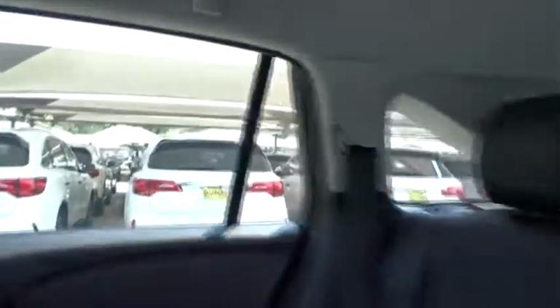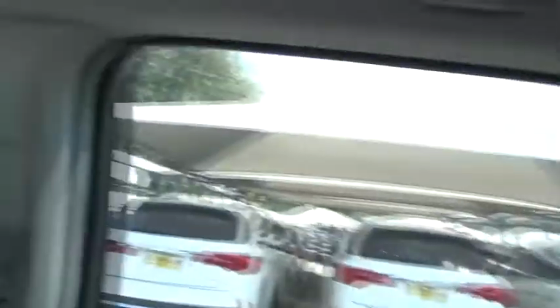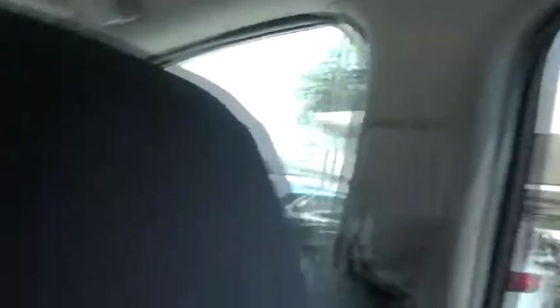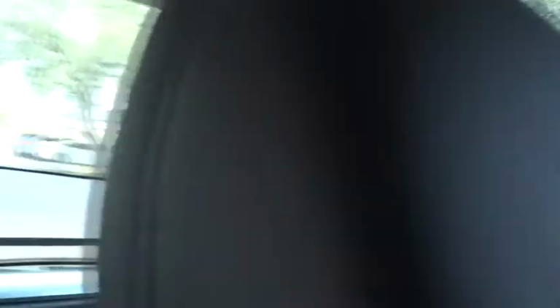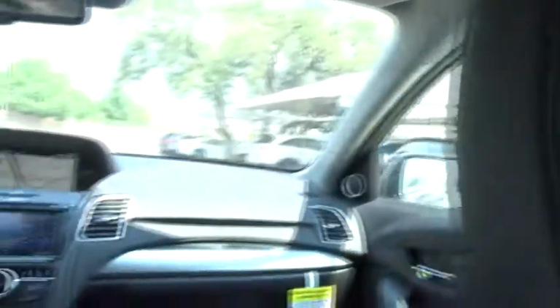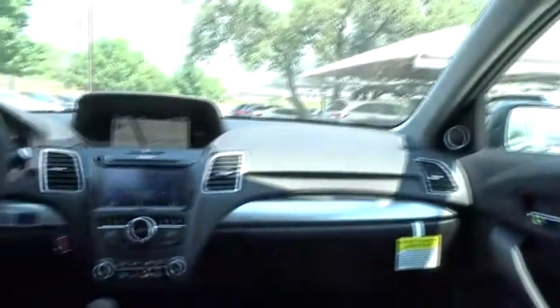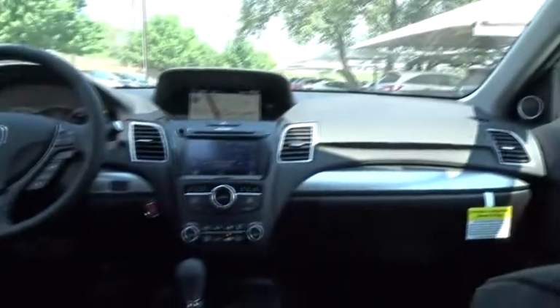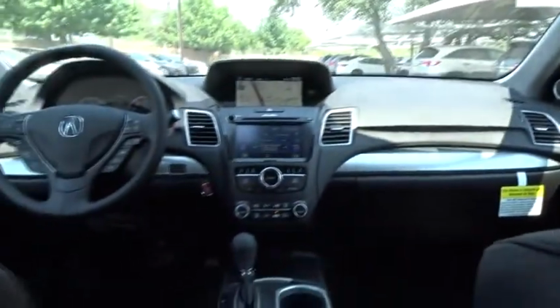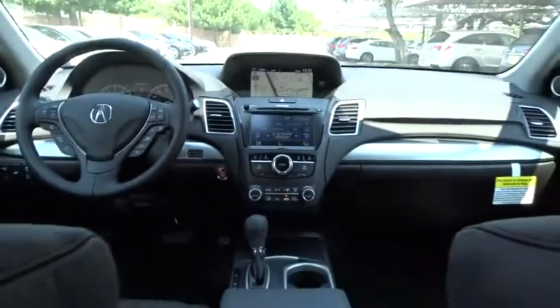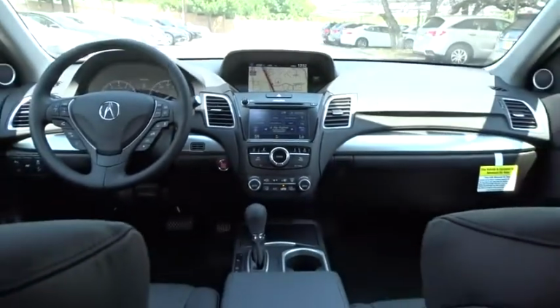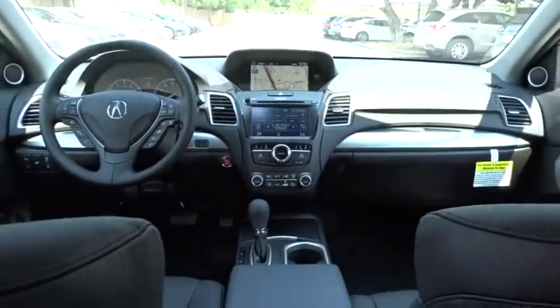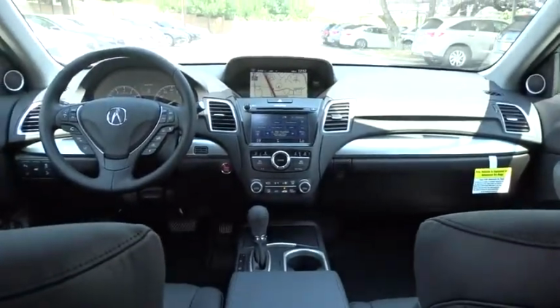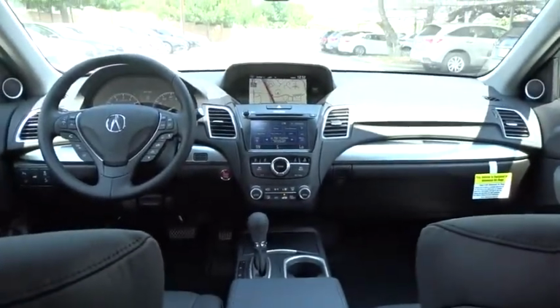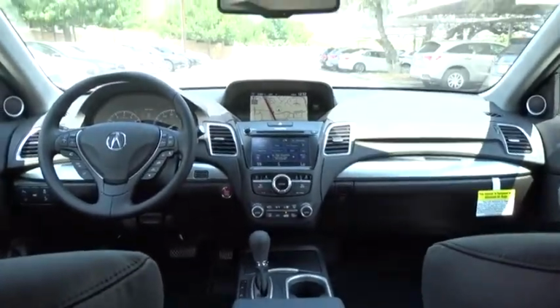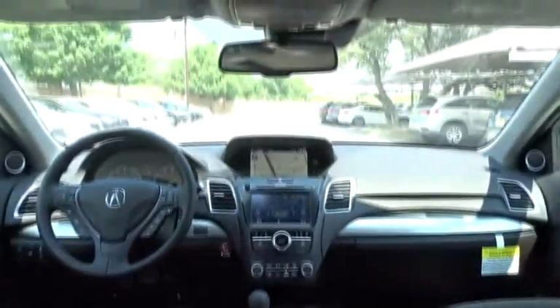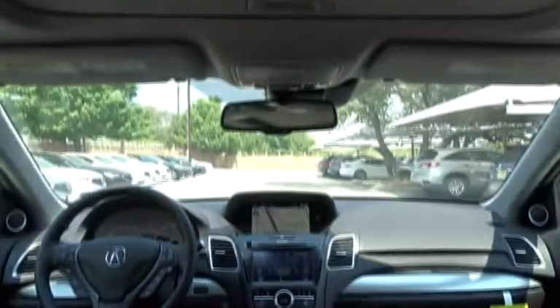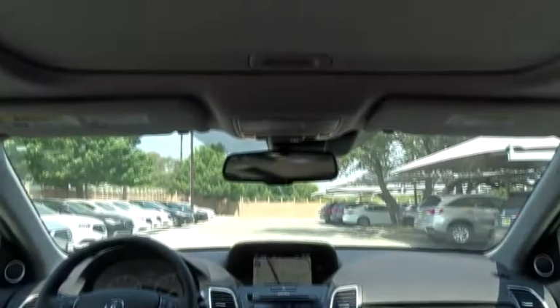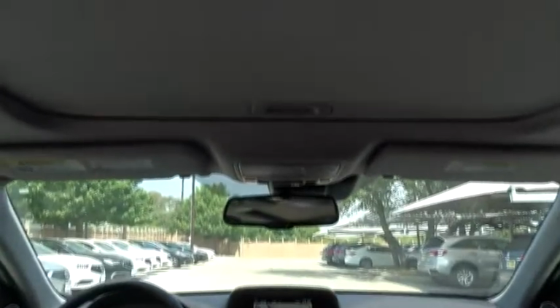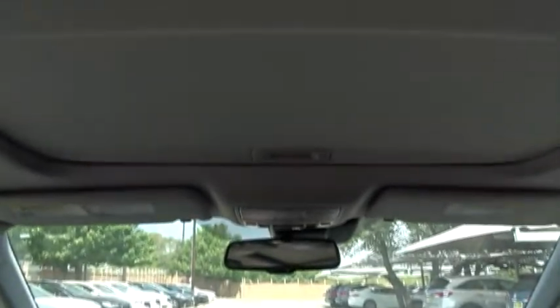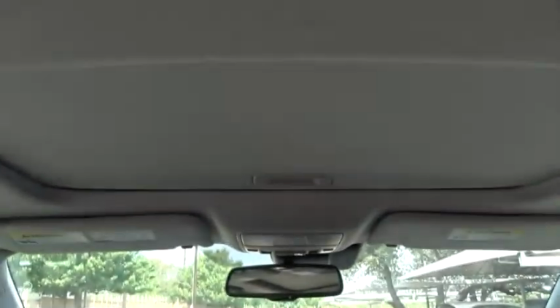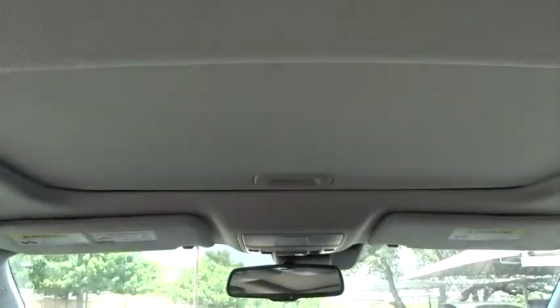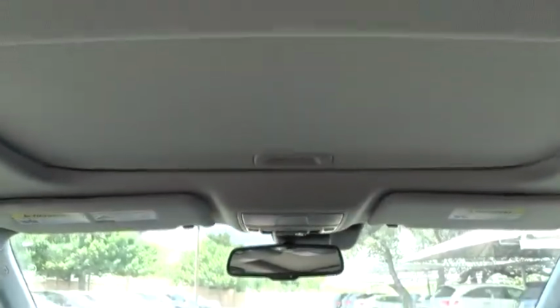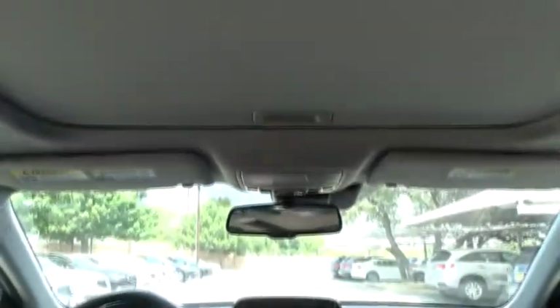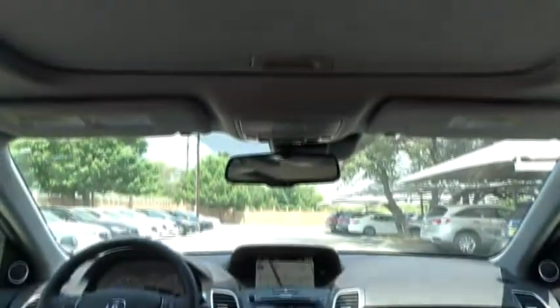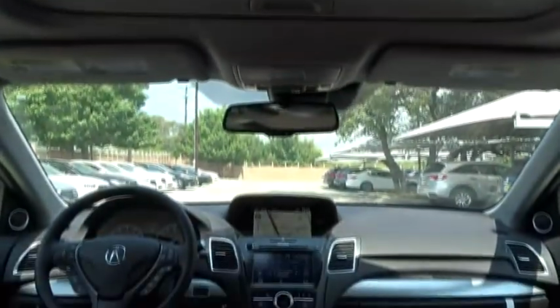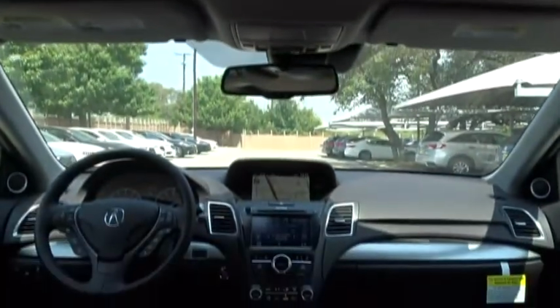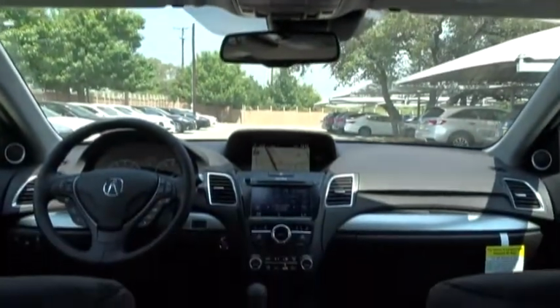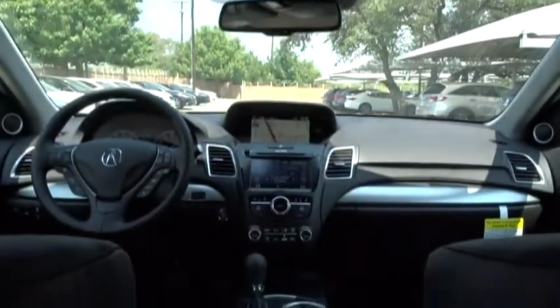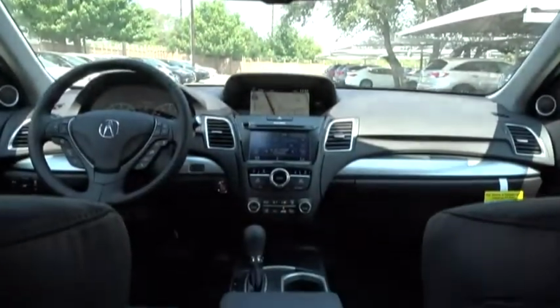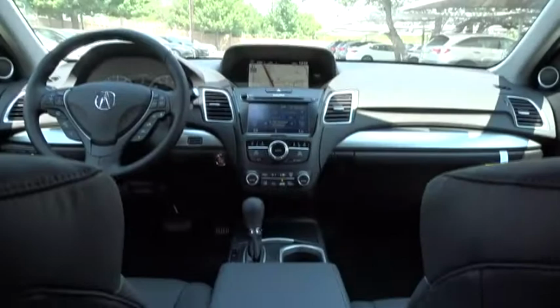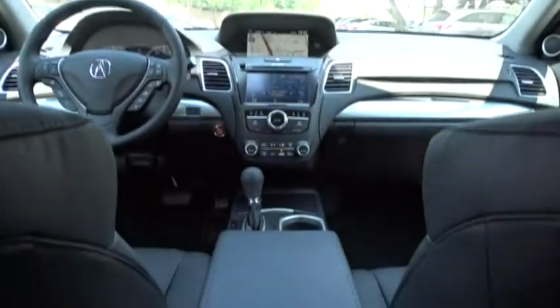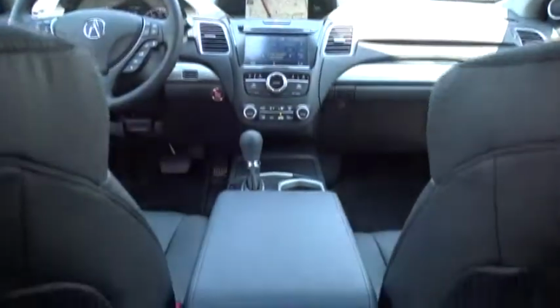Power liftgate, power passenger seat, lane departure warning, backup camera, Bluetooth, leather-wrapped steering wheel, adjustable steering wheel, power steering, keyless start, auto-dimming rear view mirror, and cruise control.